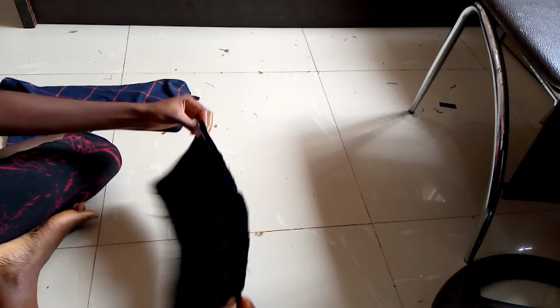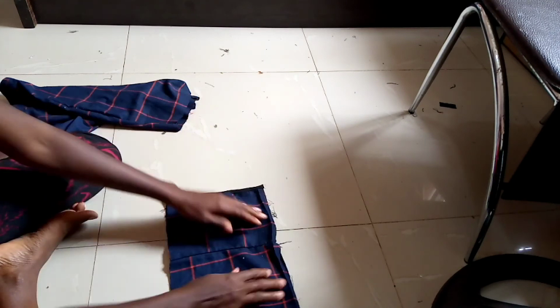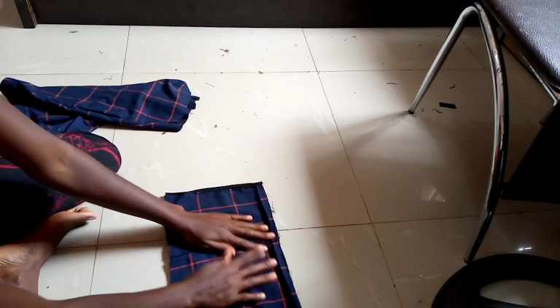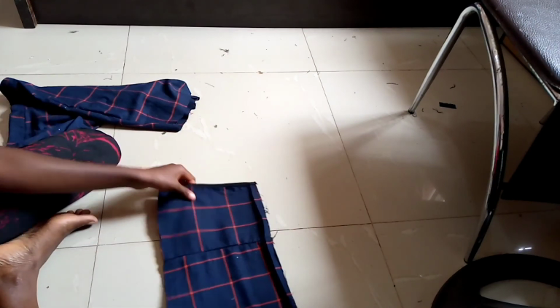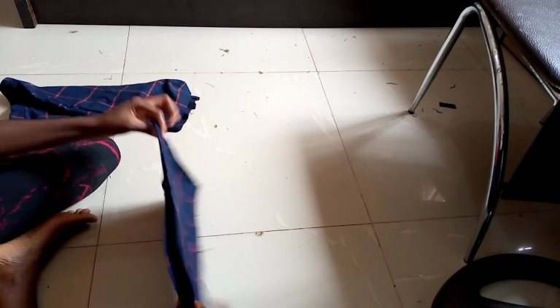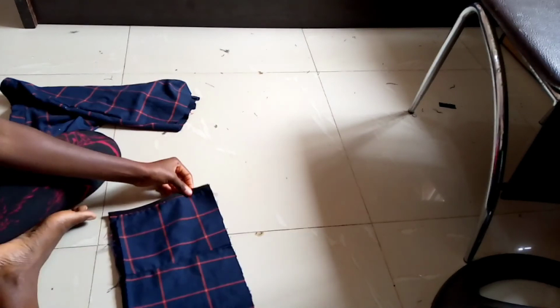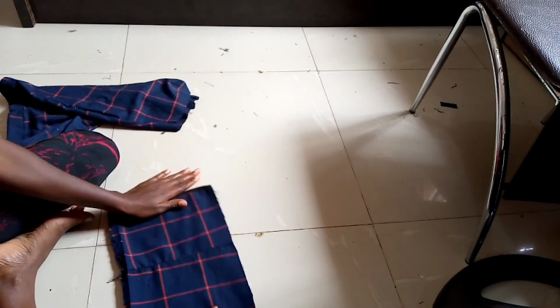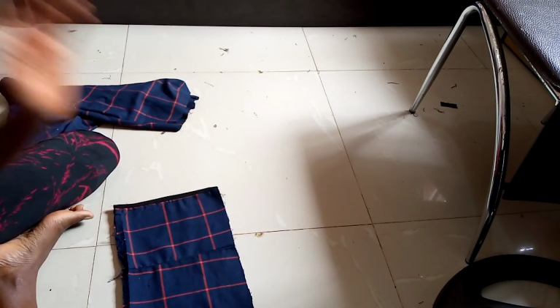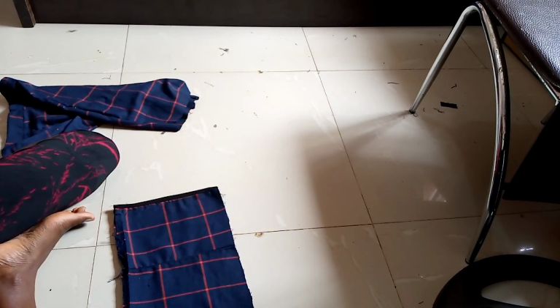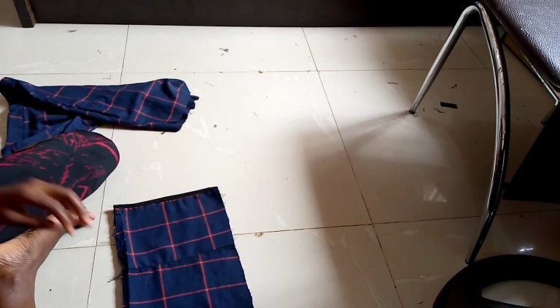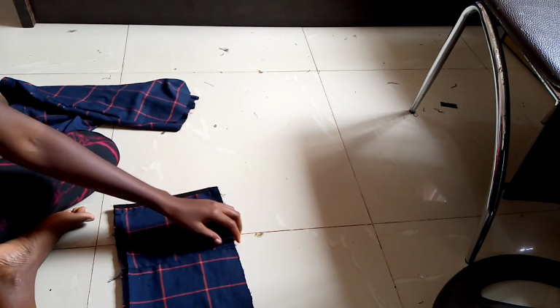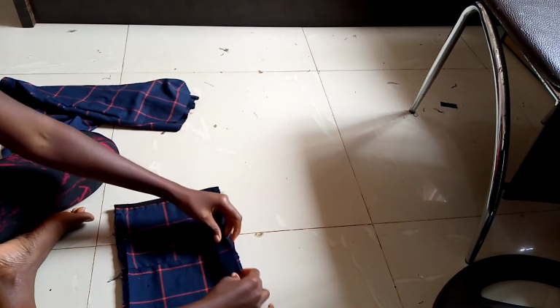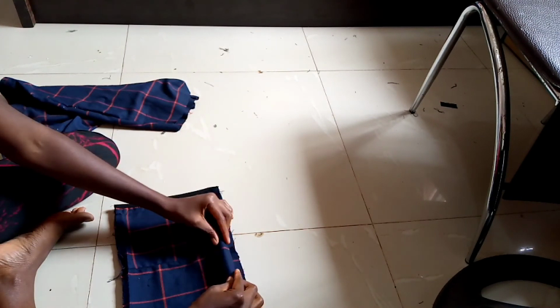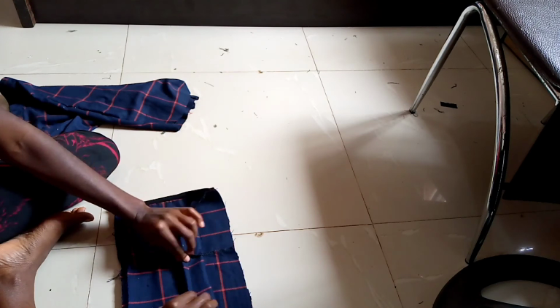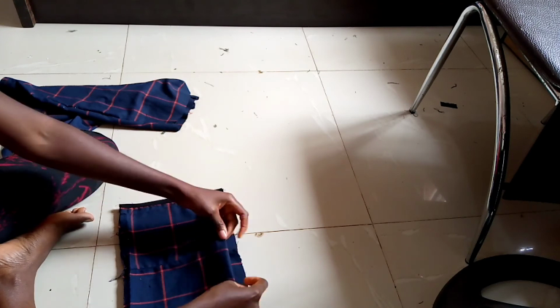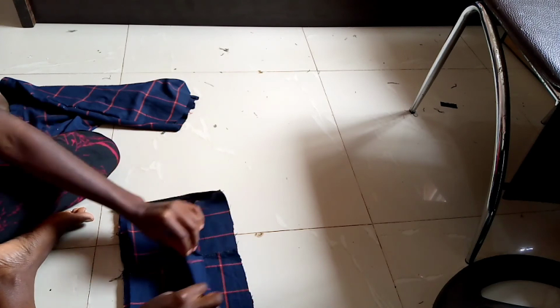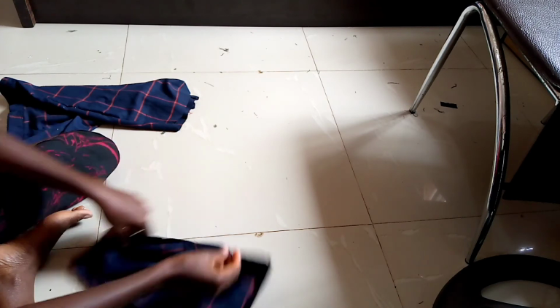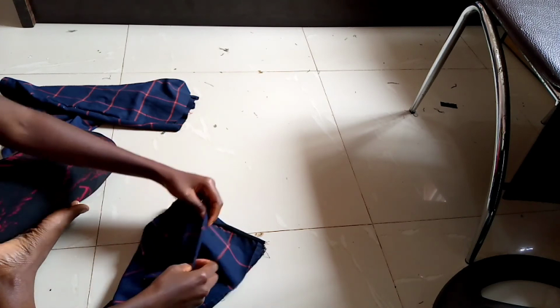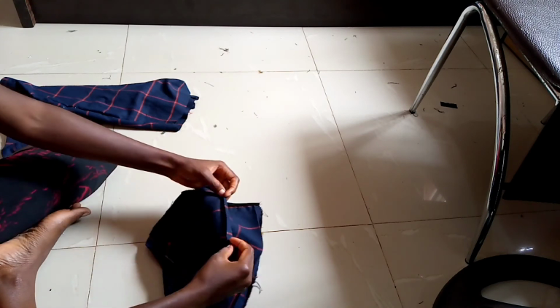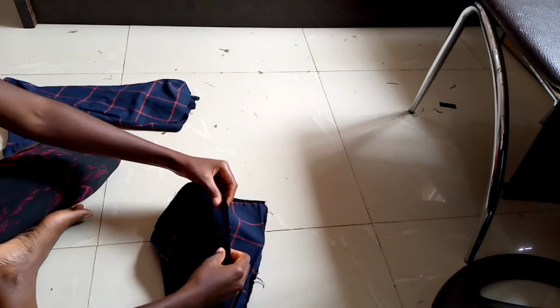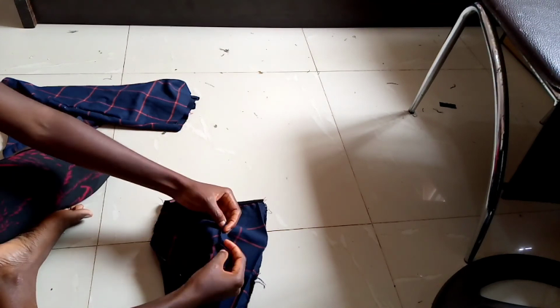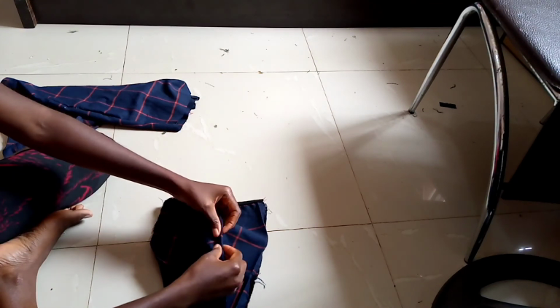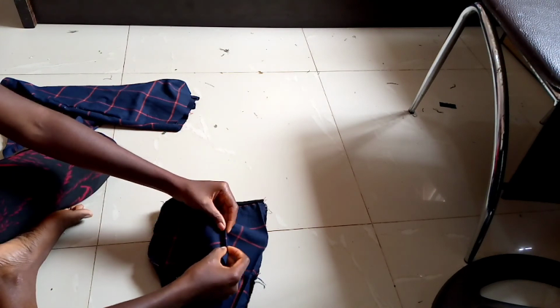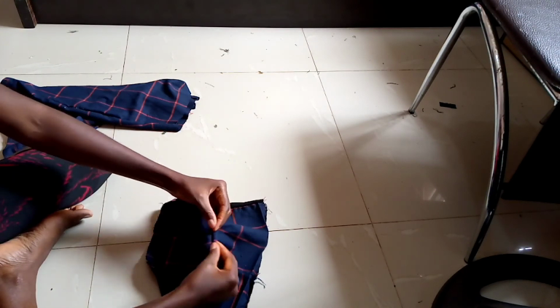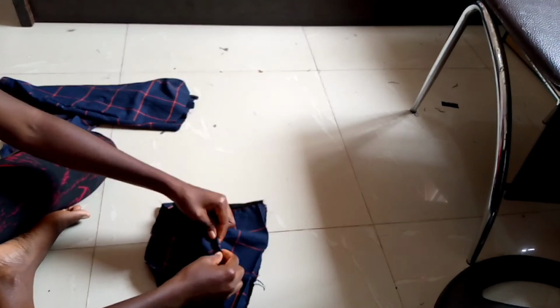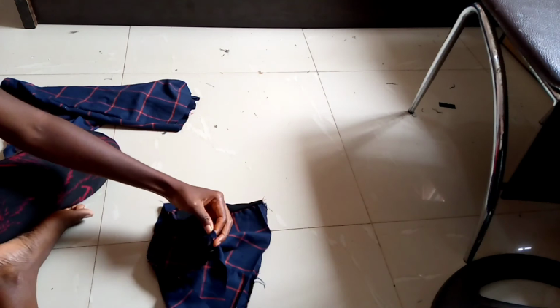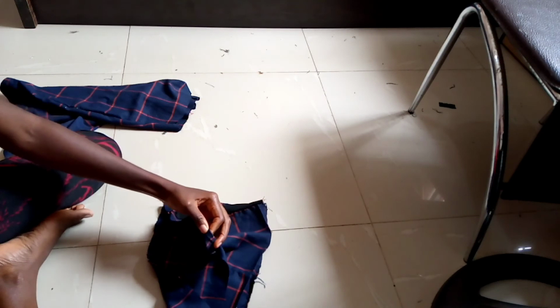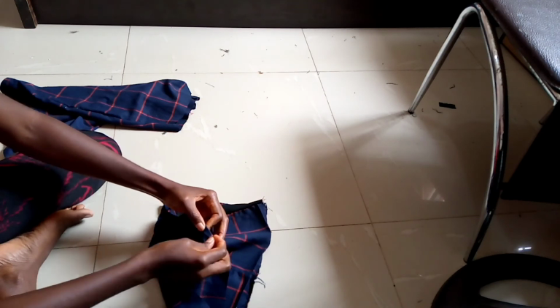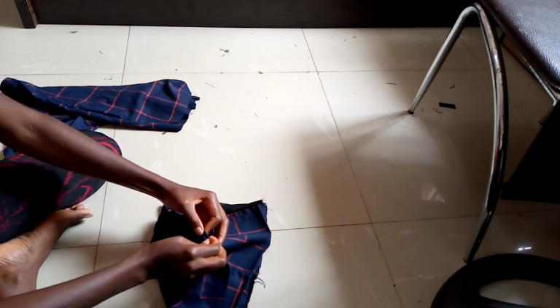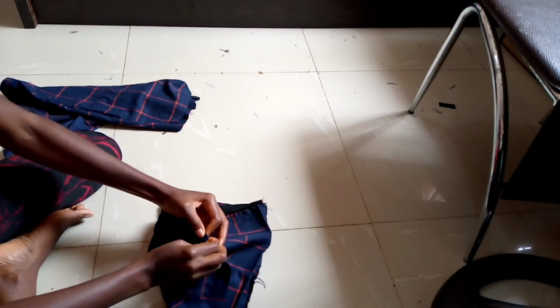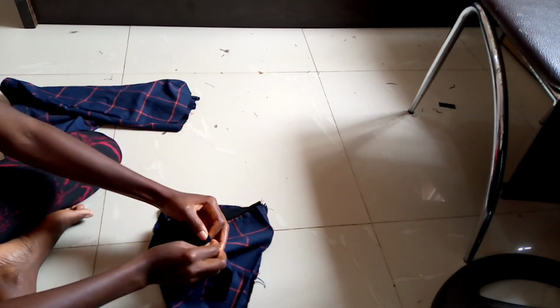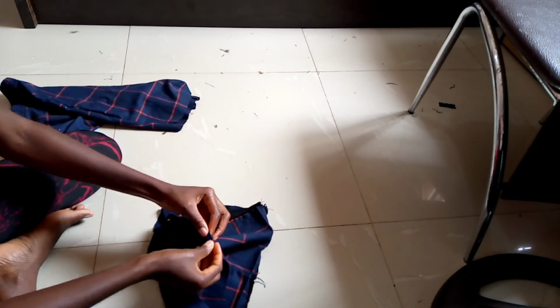Now flip it over. The only thing left to do is hem the top and the bottom — turn it in, fold it in twice, pin it, and sew. And that will be it, we're done.